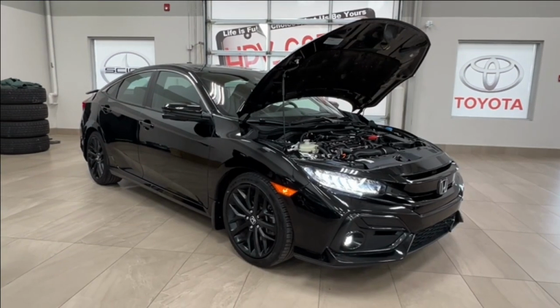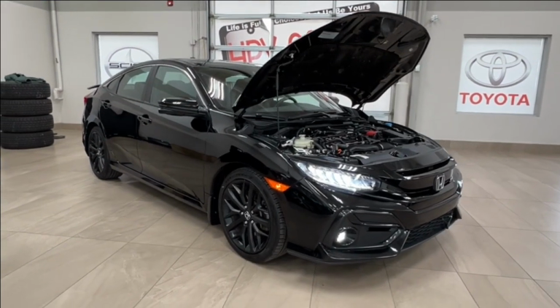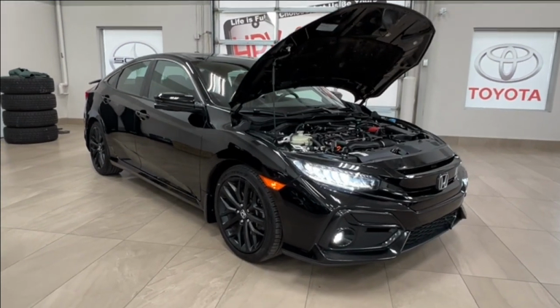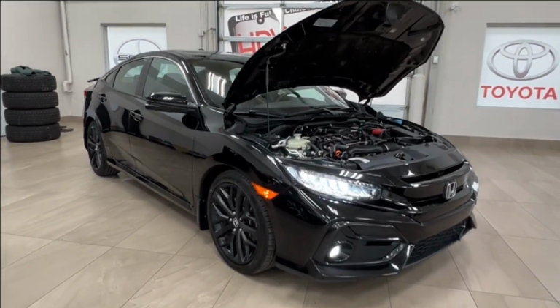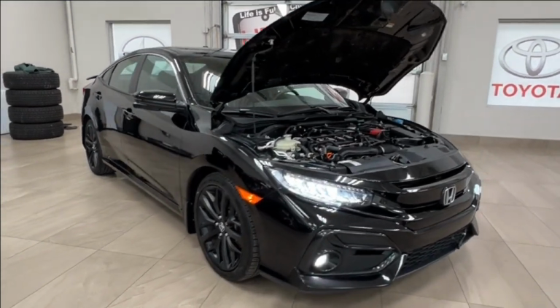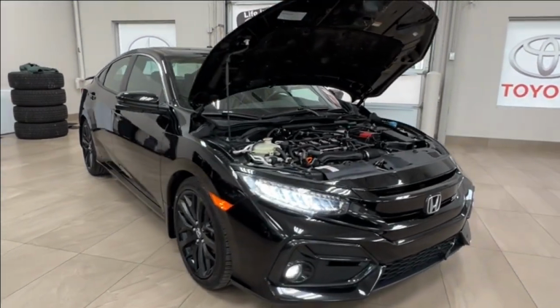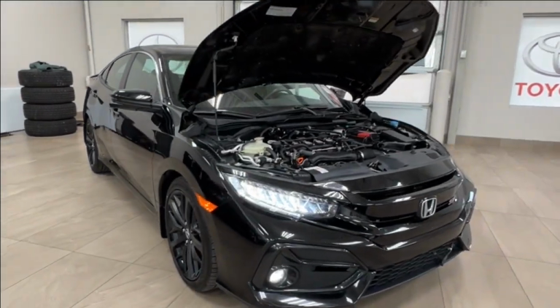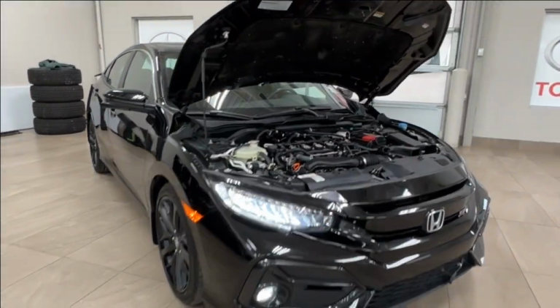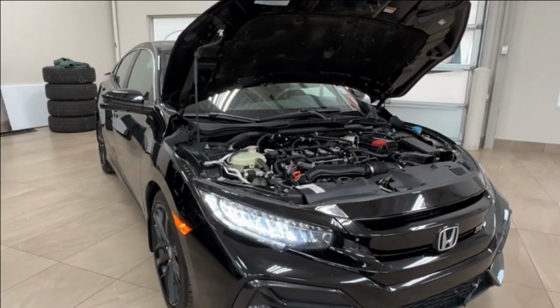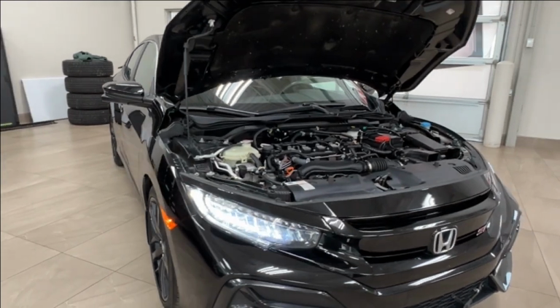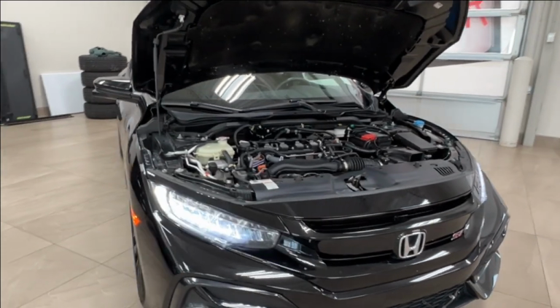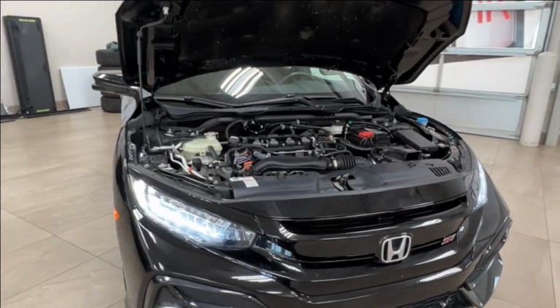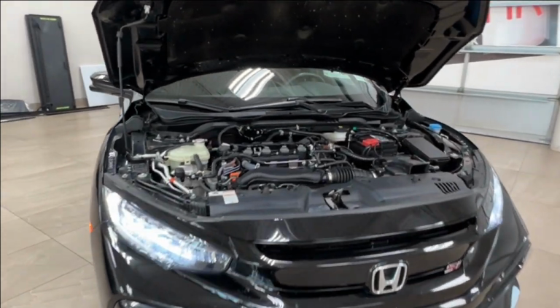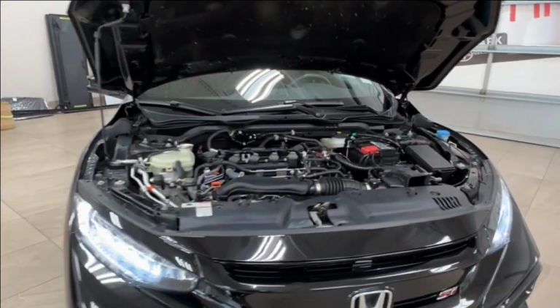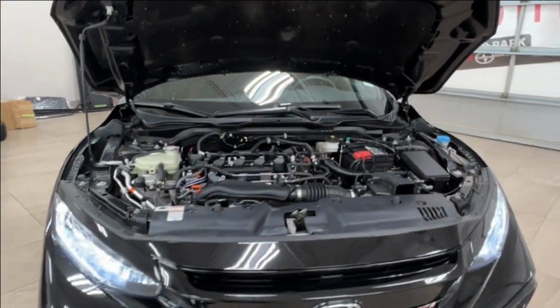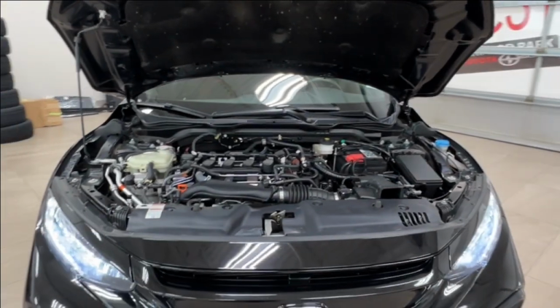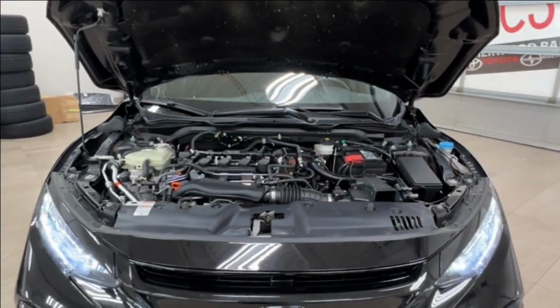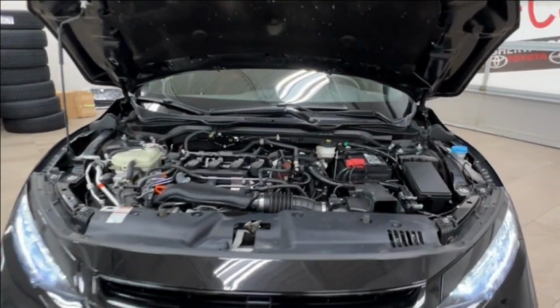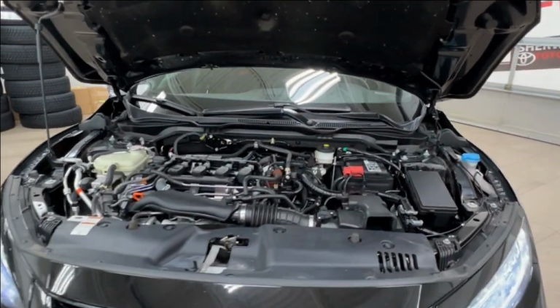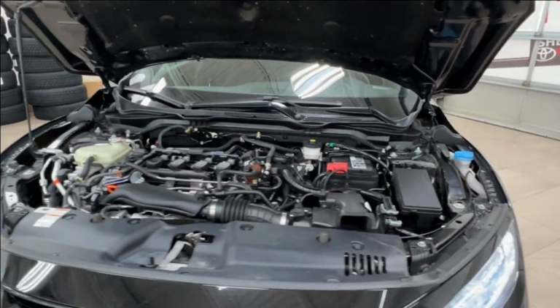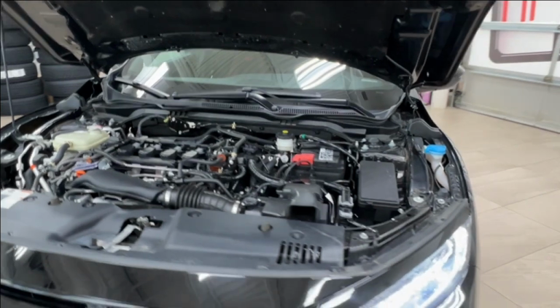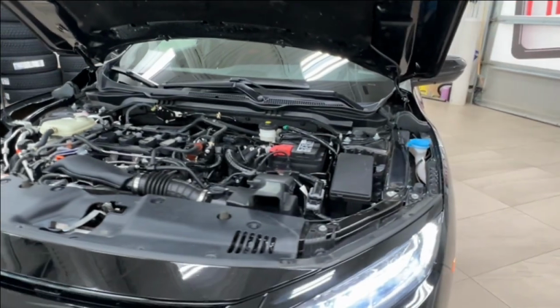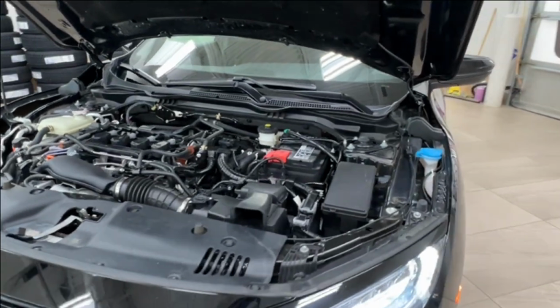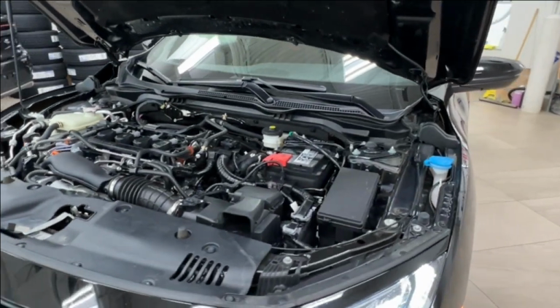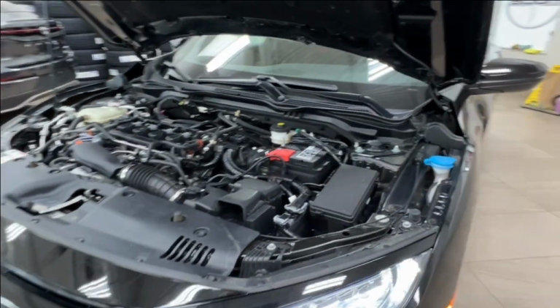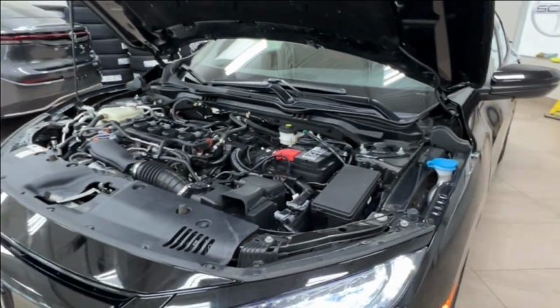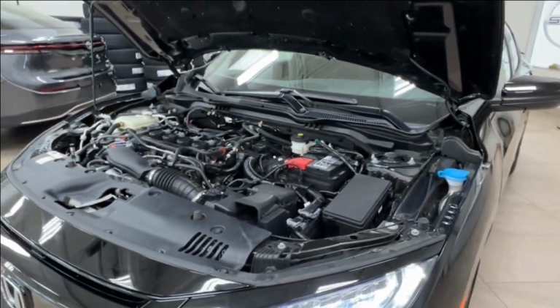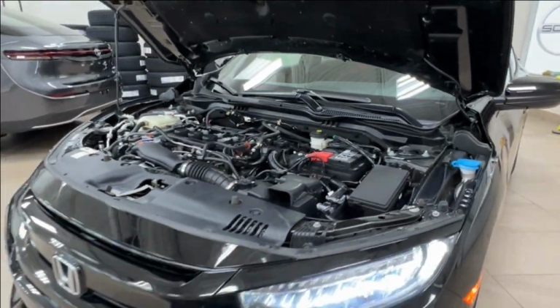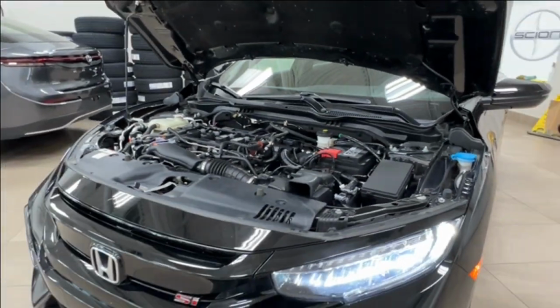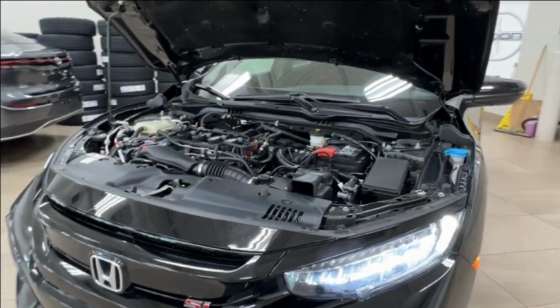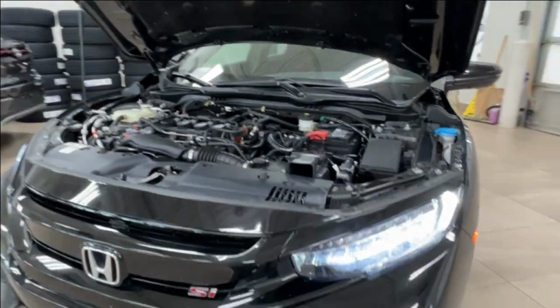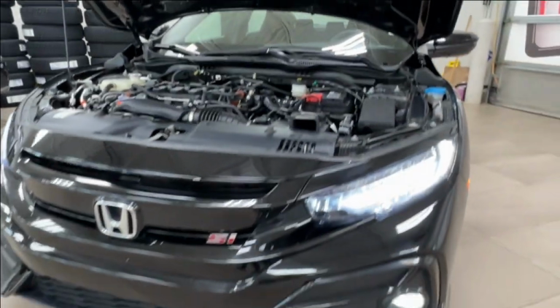Starting out up front, underneath the hood we have a turbocharged 1.5 liter 4-cylinder engine. The manual transmission gets up to 205 horsepower and 192 pound-foot of torque.